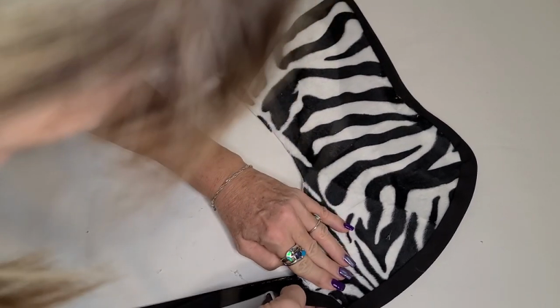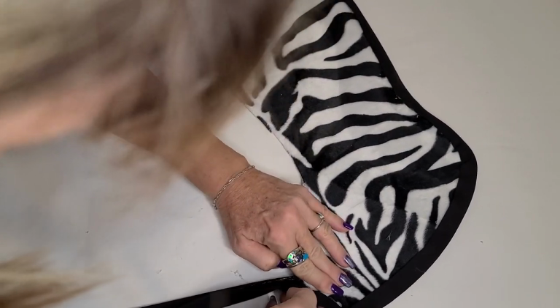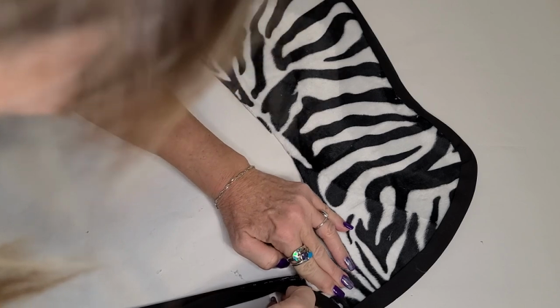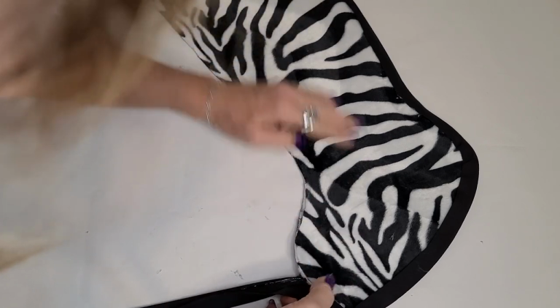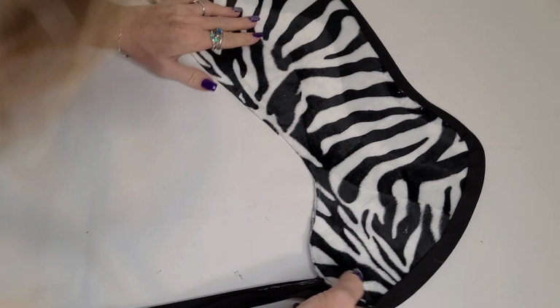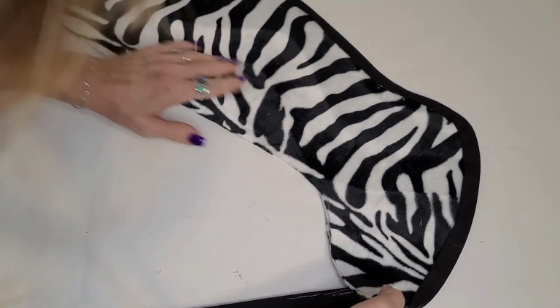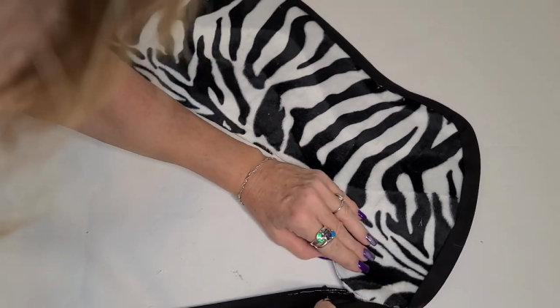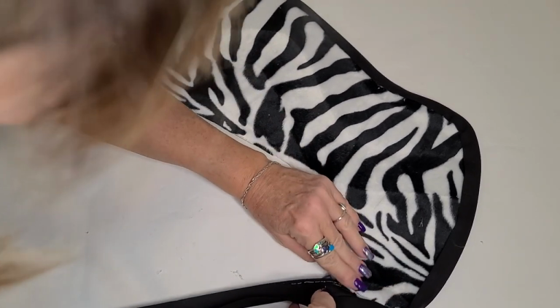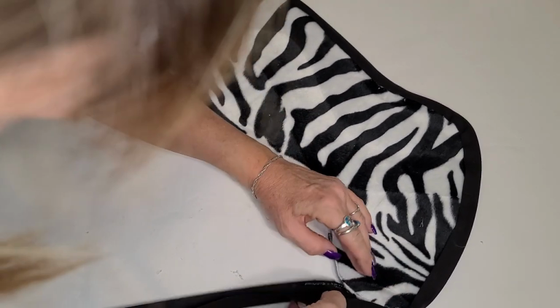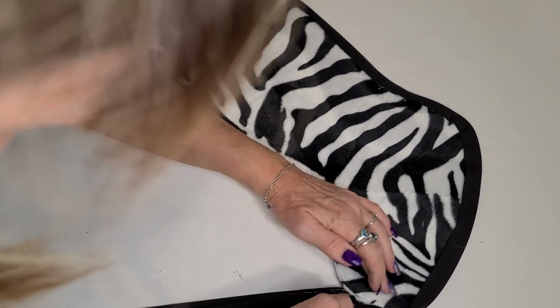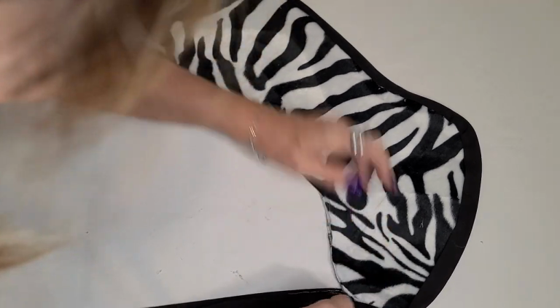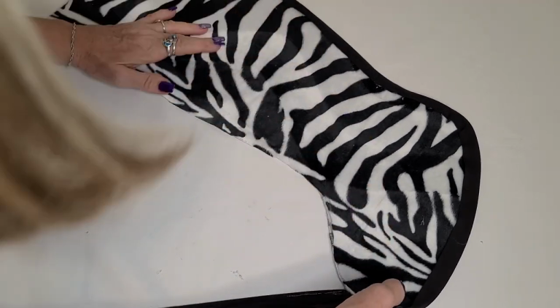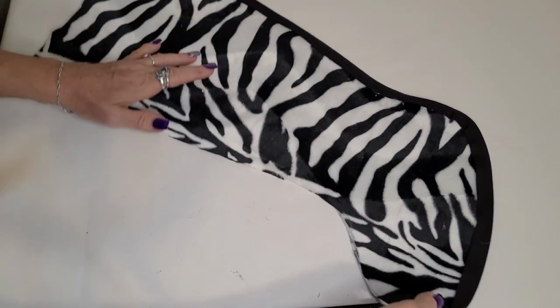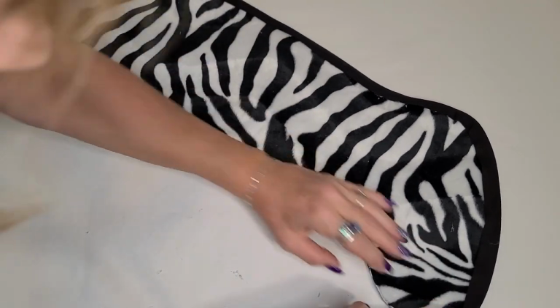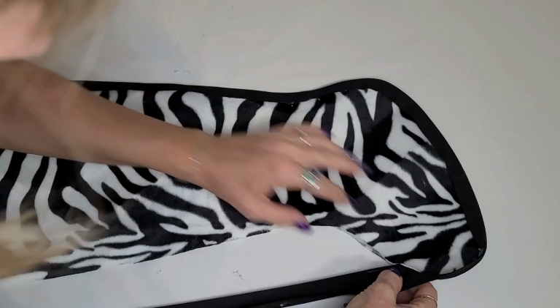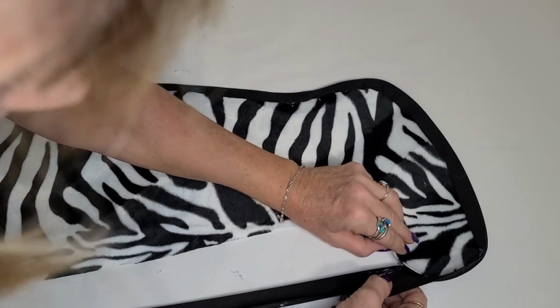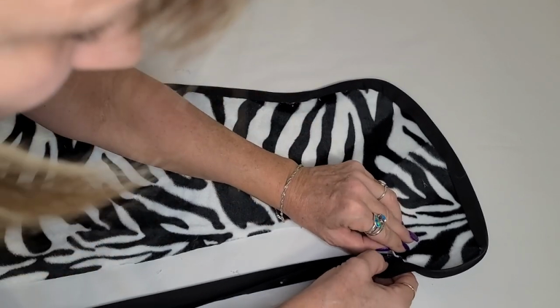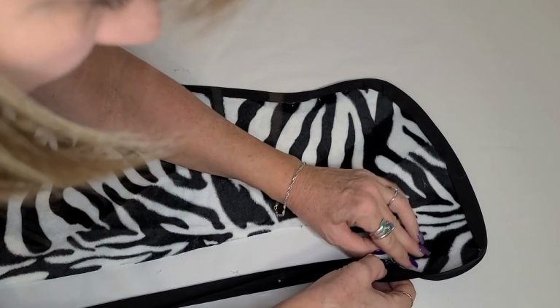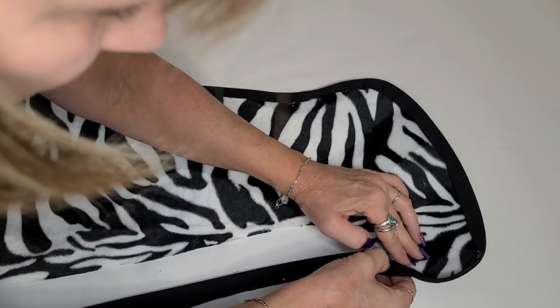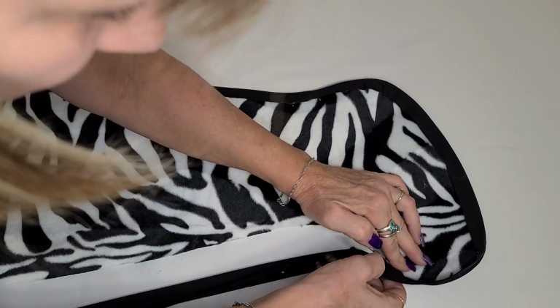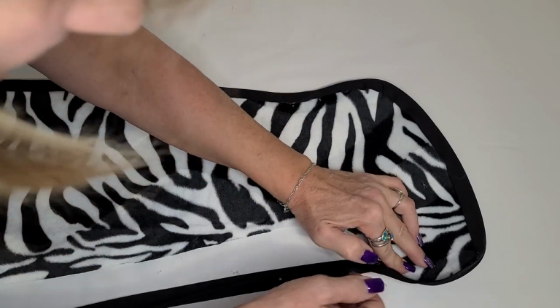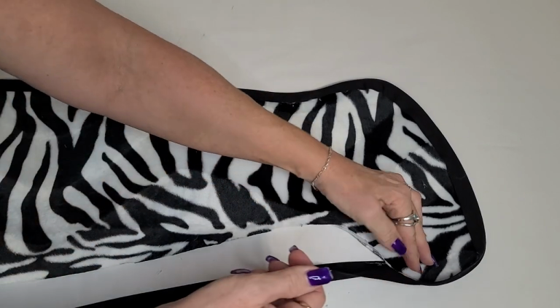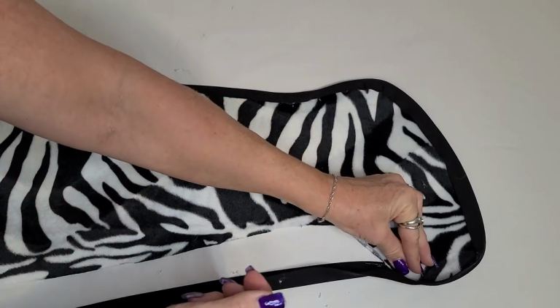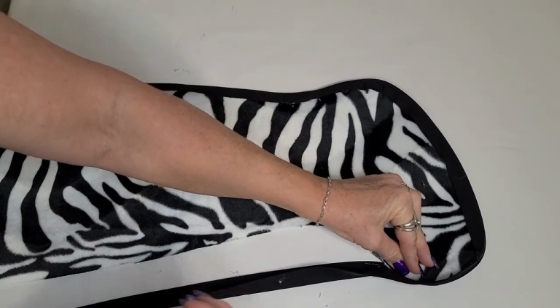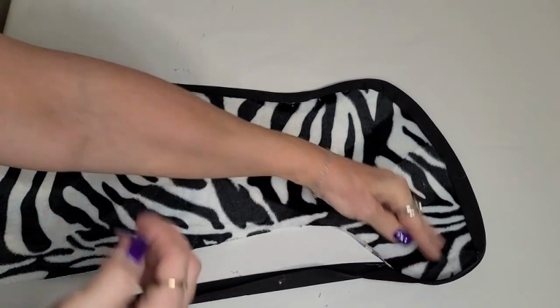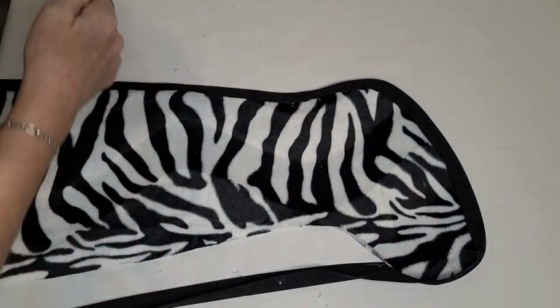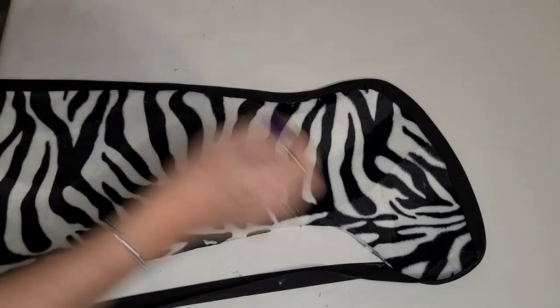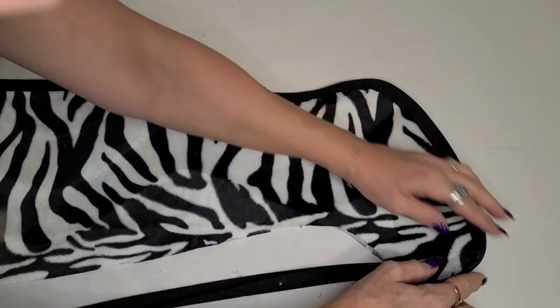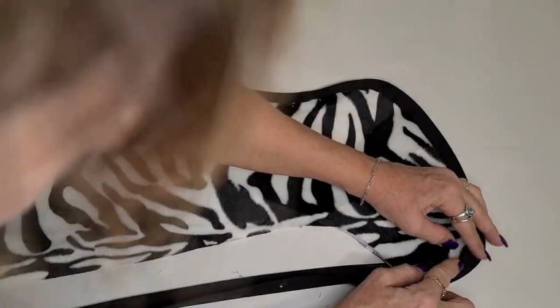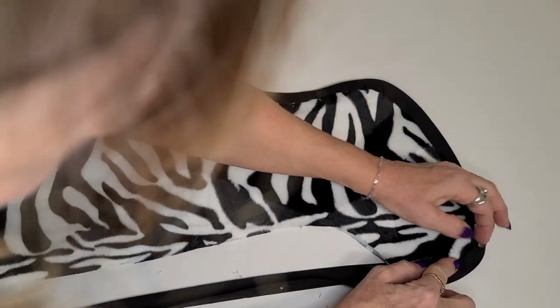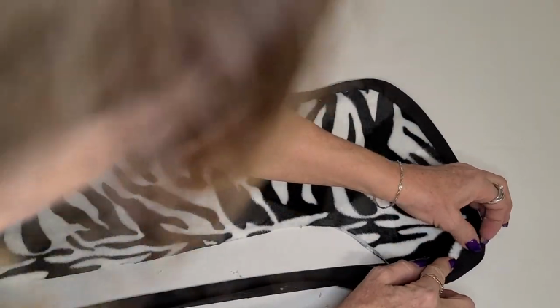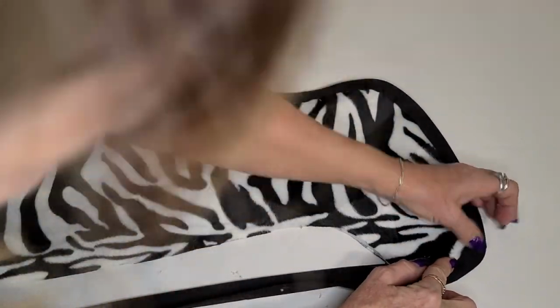I'm just pulling the binding and then pushing the stocking in, and you're going to keep notice of that edge. And when you do the top portion you're going to probably have a couple little tiny folds in there, but that's okay — you're not even going to notice those.